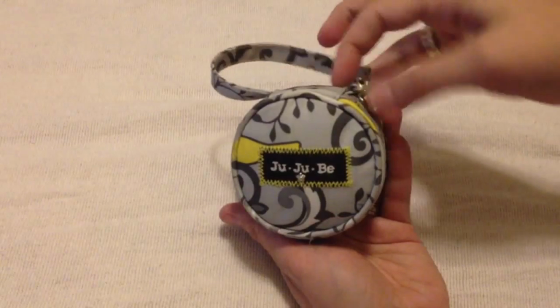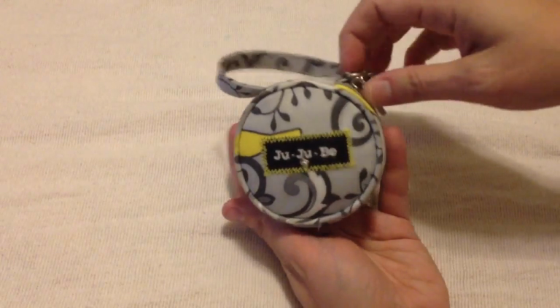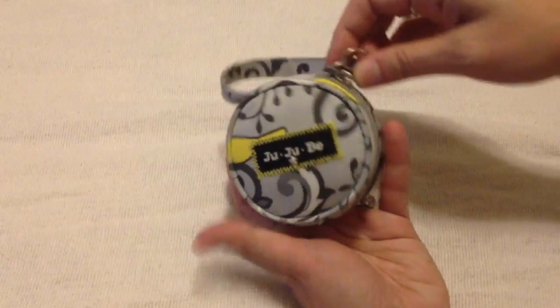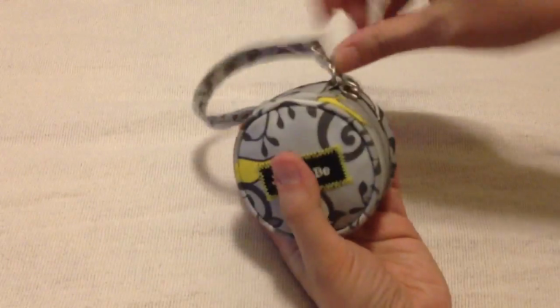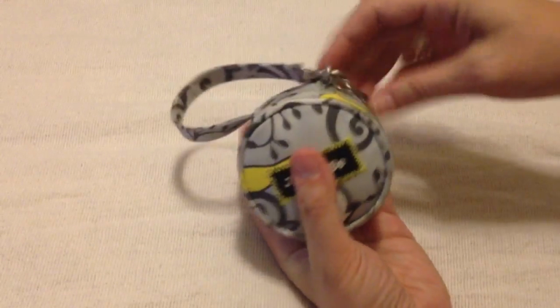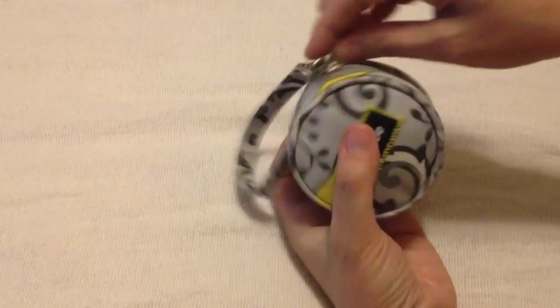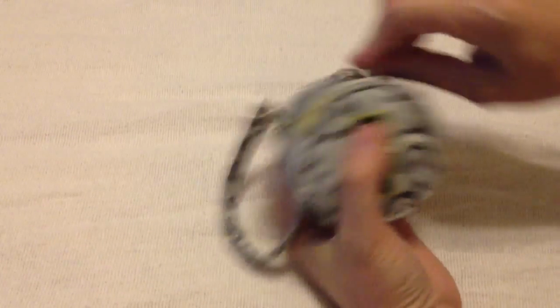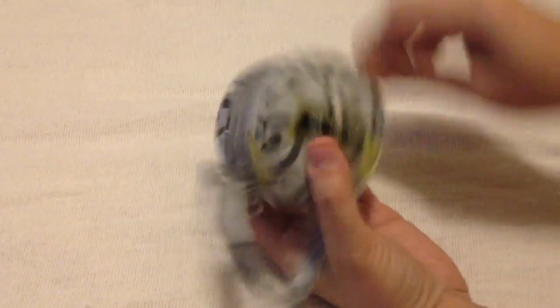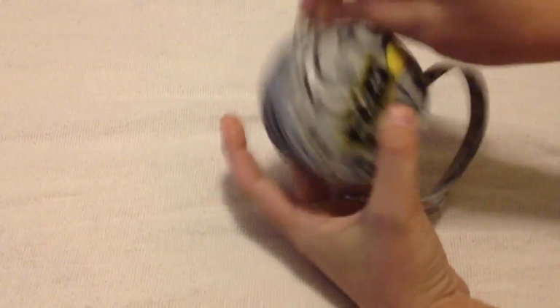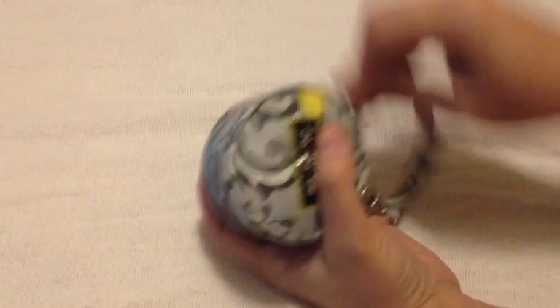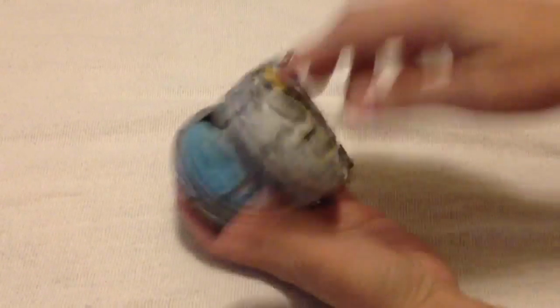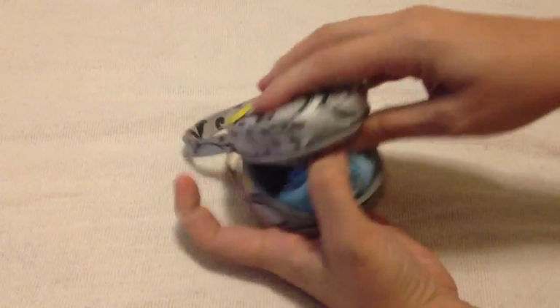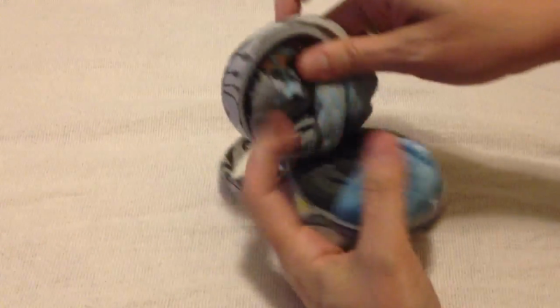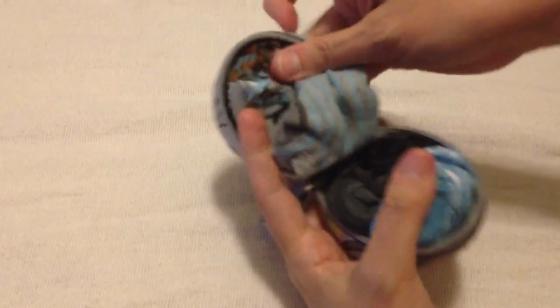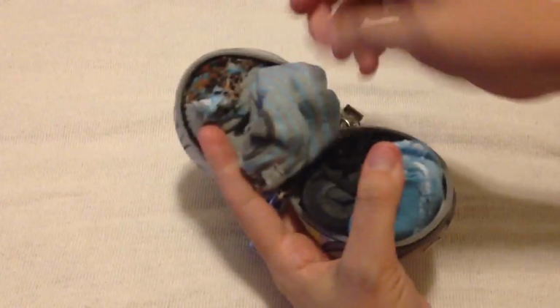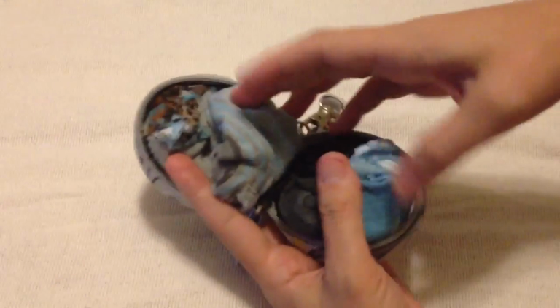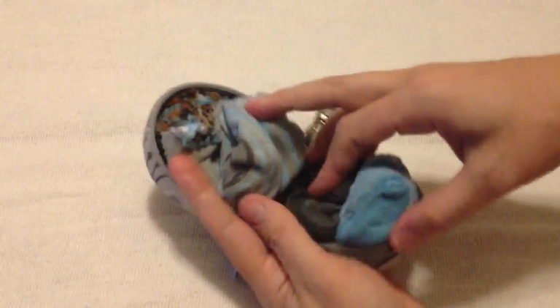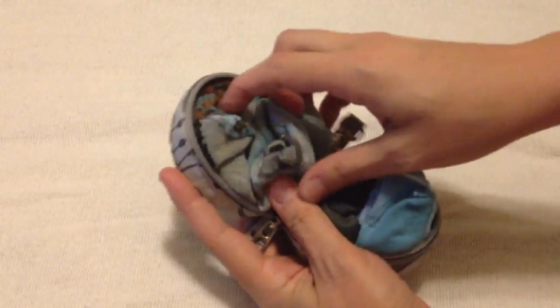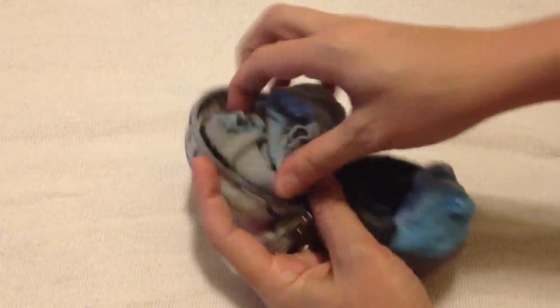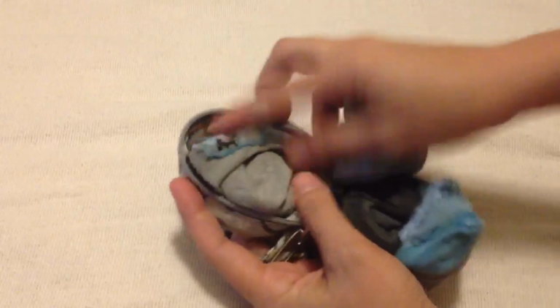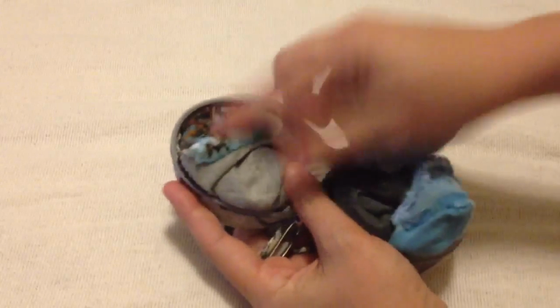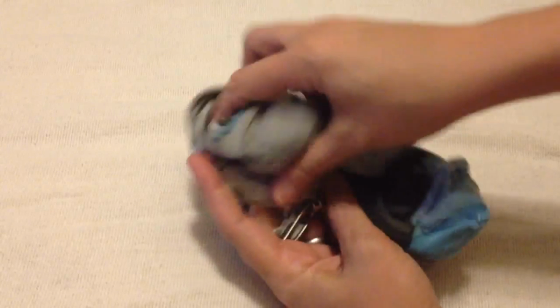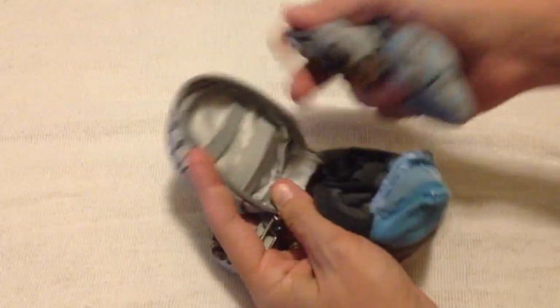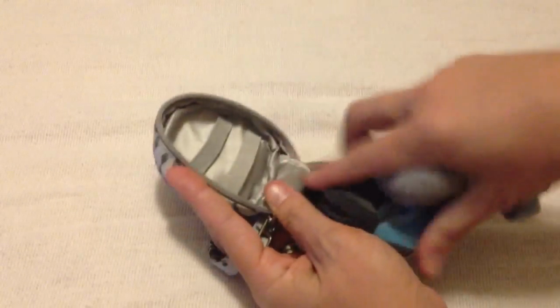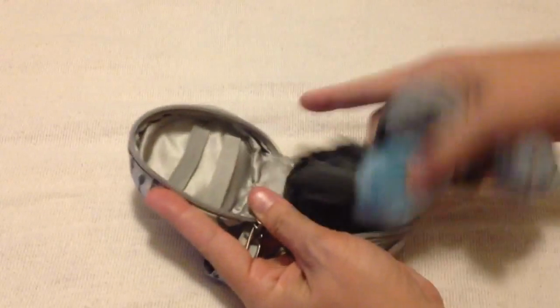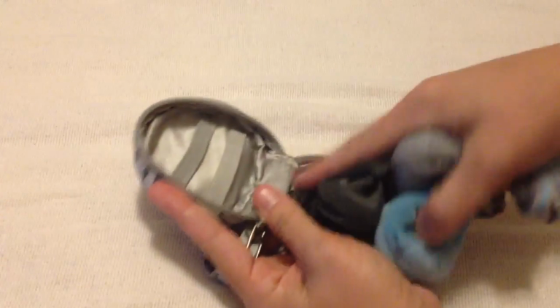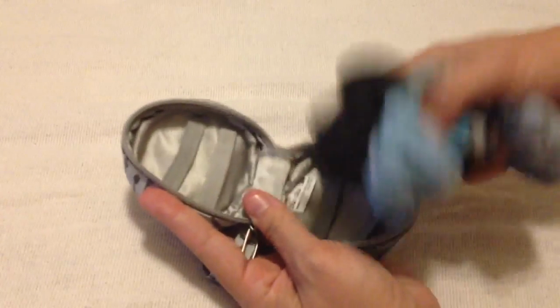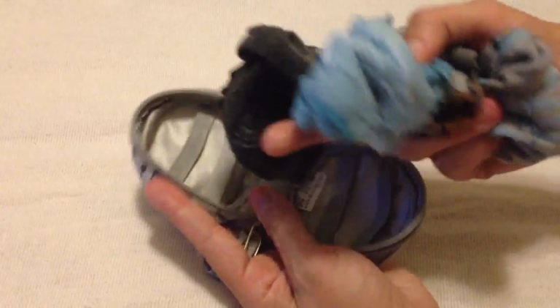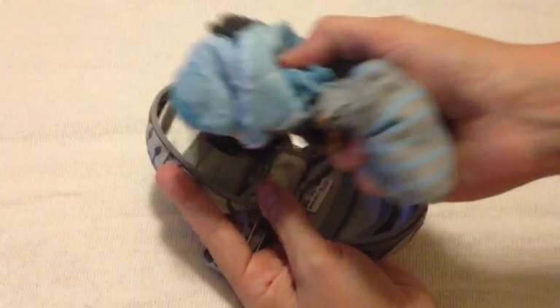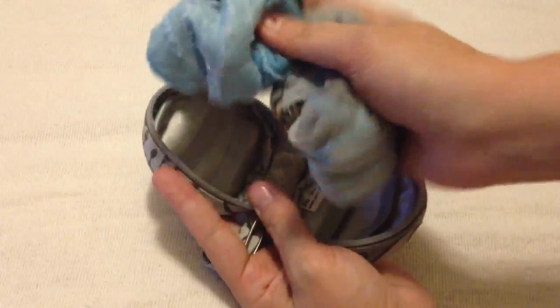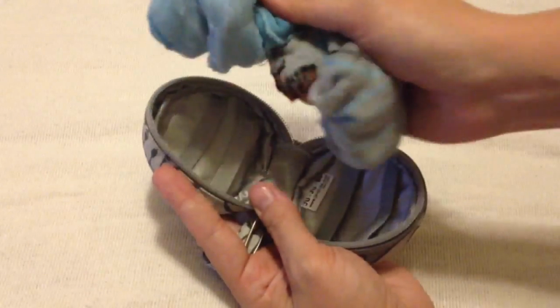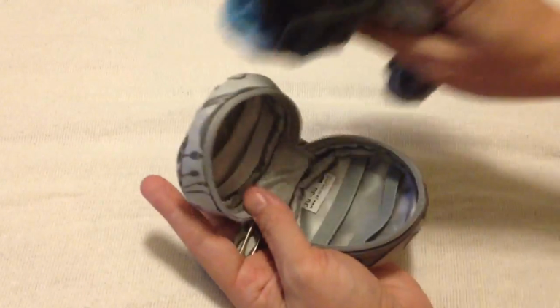This one is filled with socks. This is great if you're doing a big travel bag and you don't want the socks to get lost. I have four pairs of baby socks.